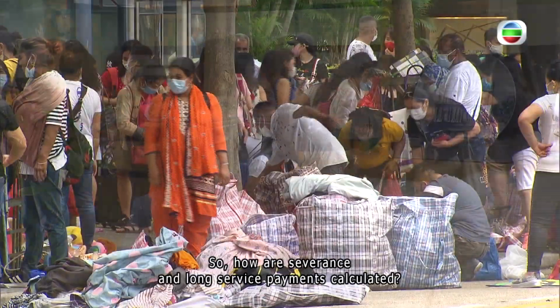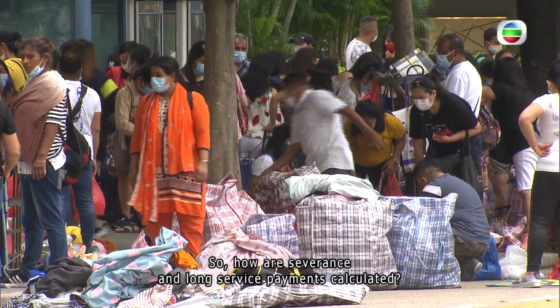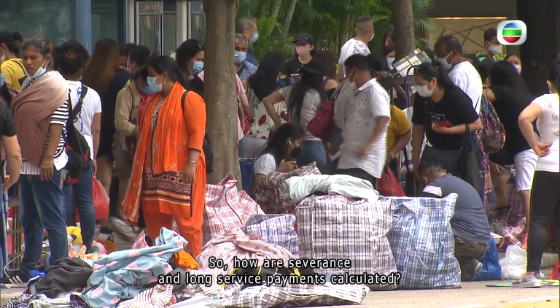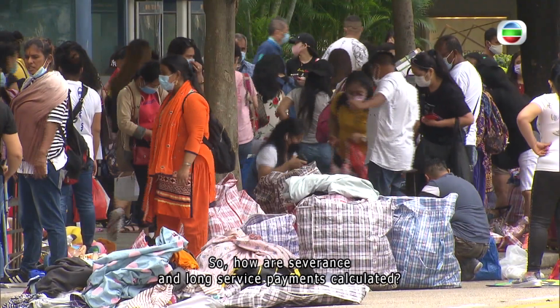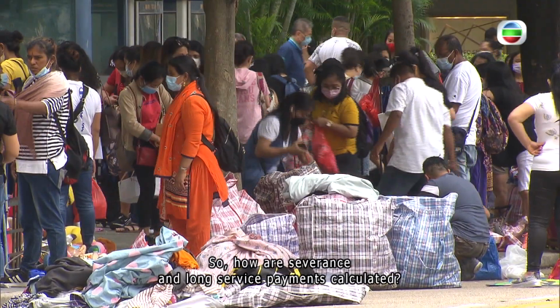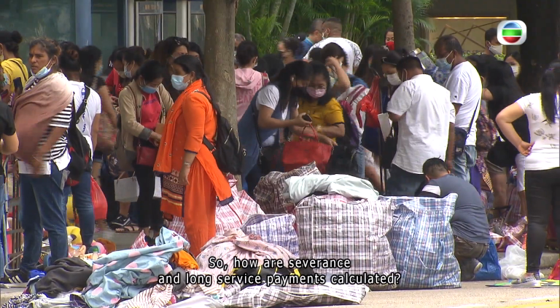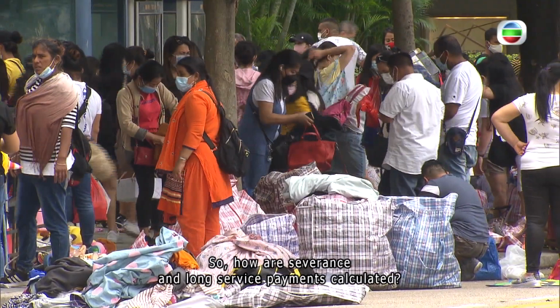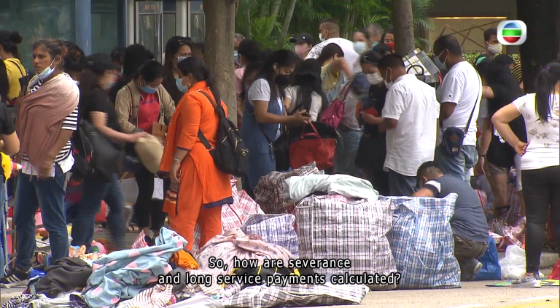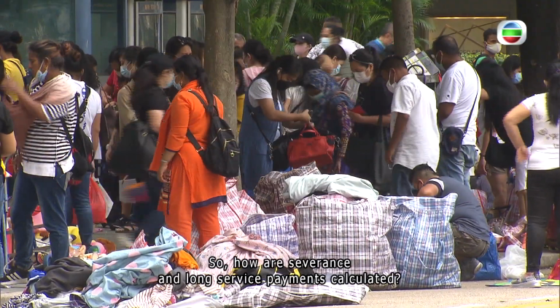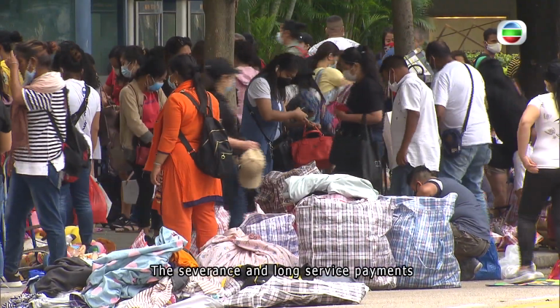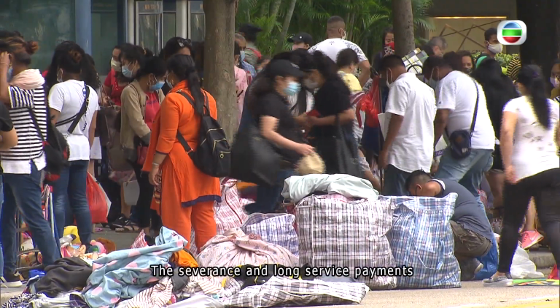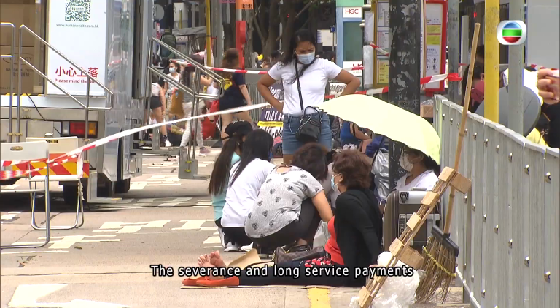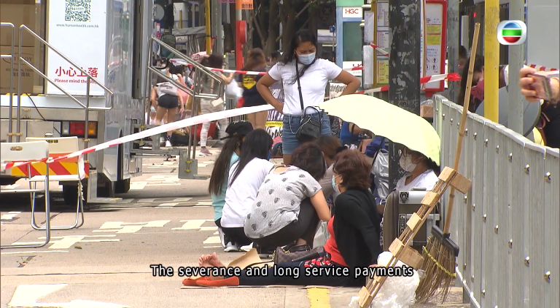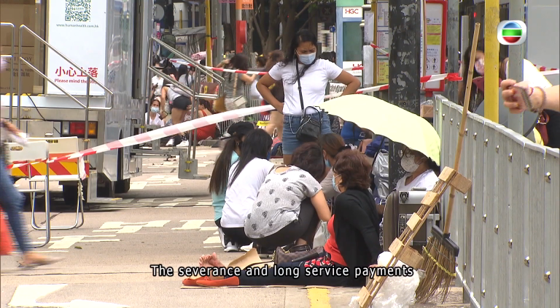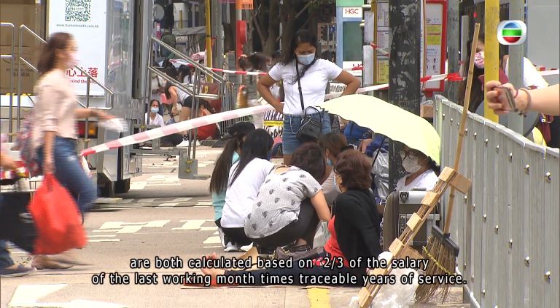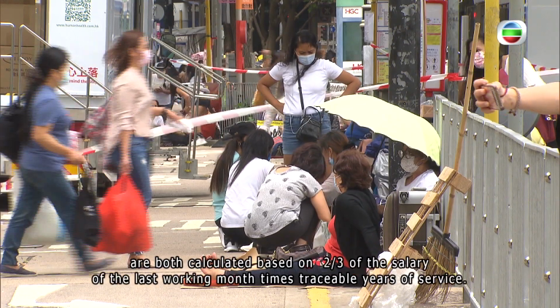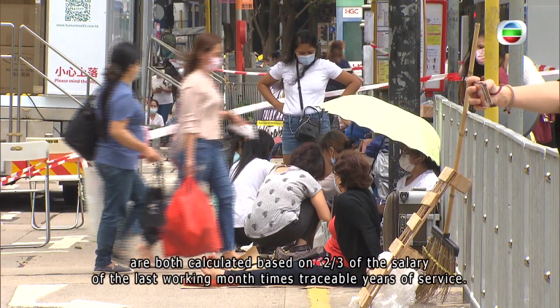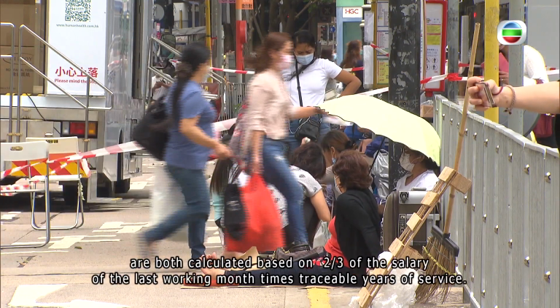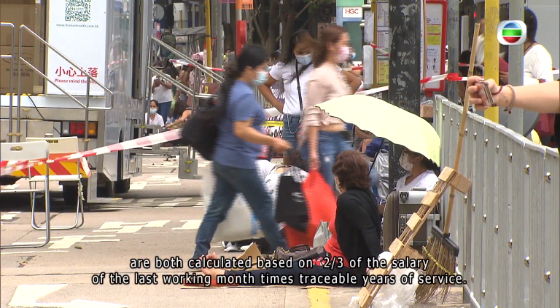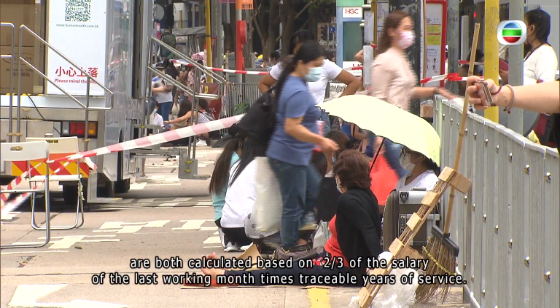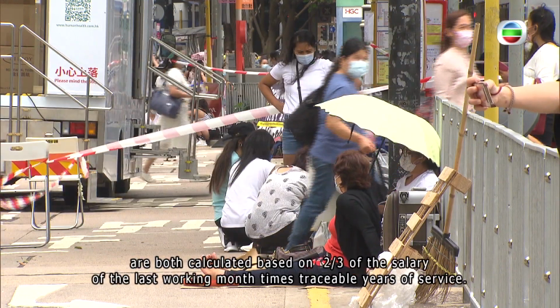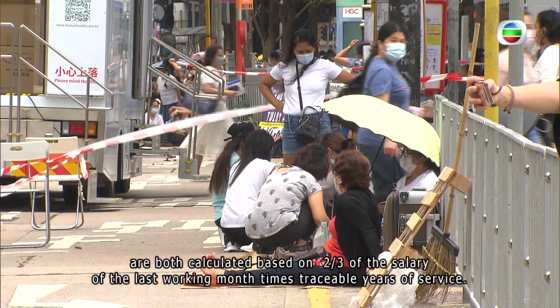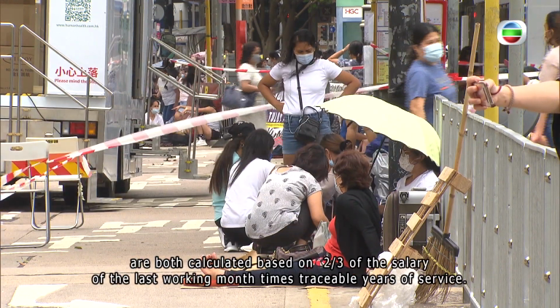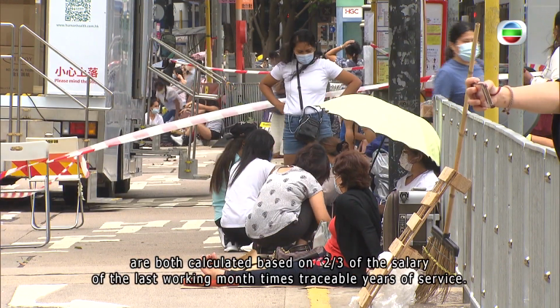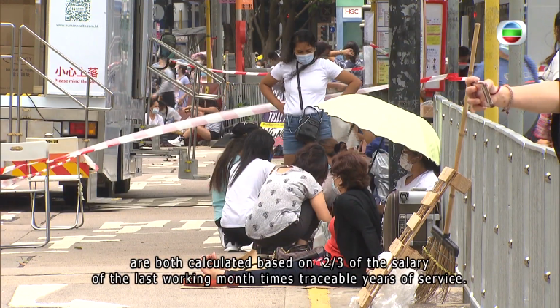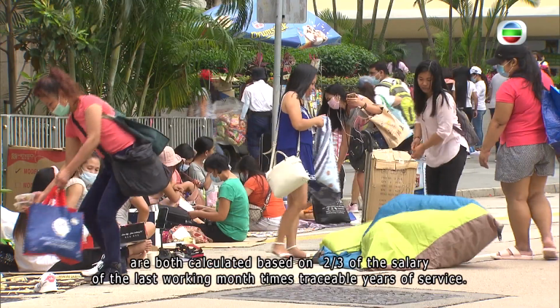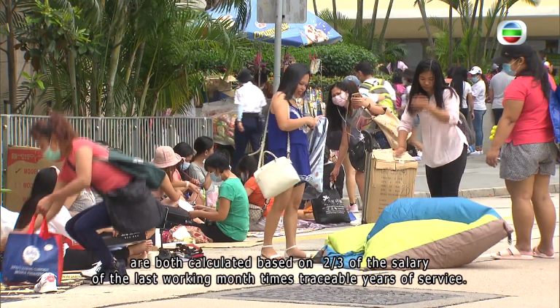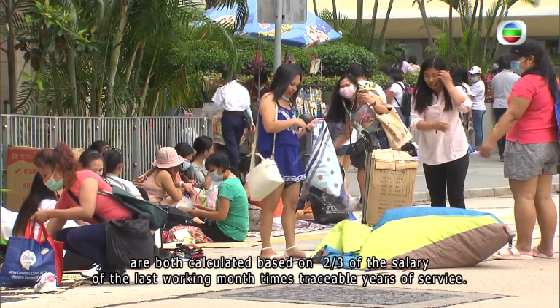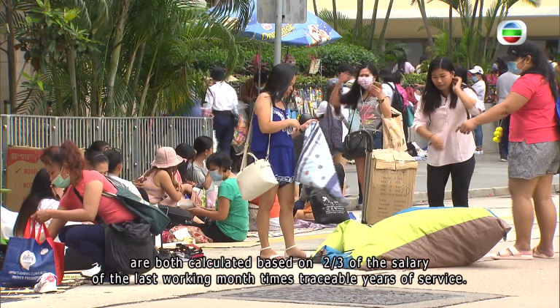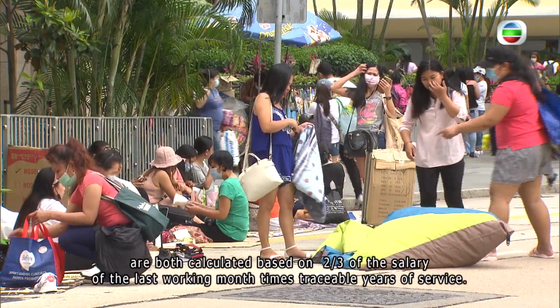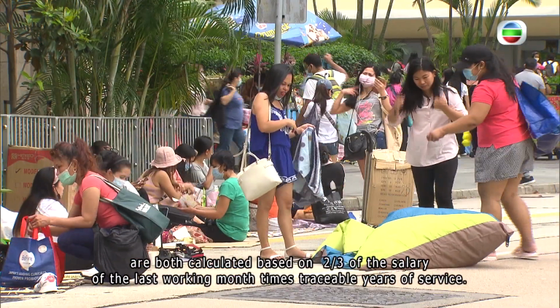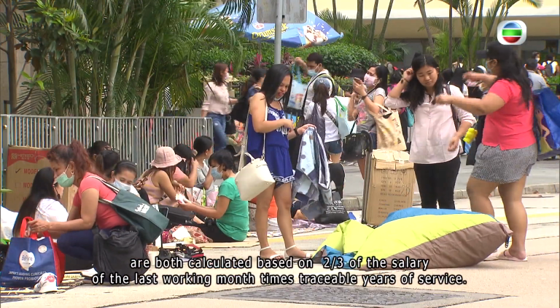So how are severance and long service payments calculated? The severance and long service payments are both calculated based on two-thirds of the salary of the last working month, times the number of traceable years of service.